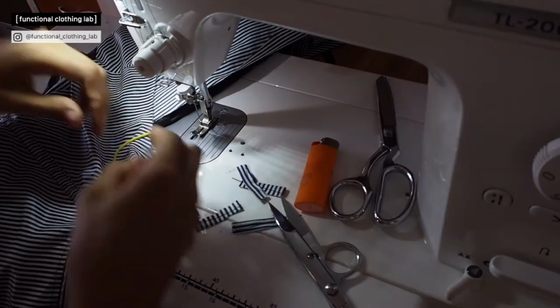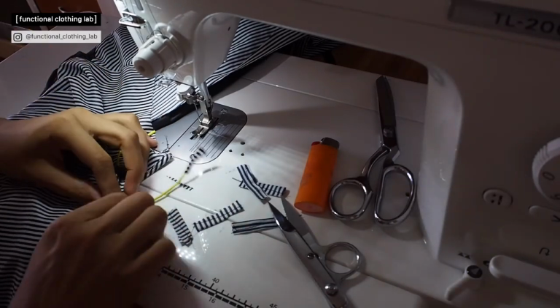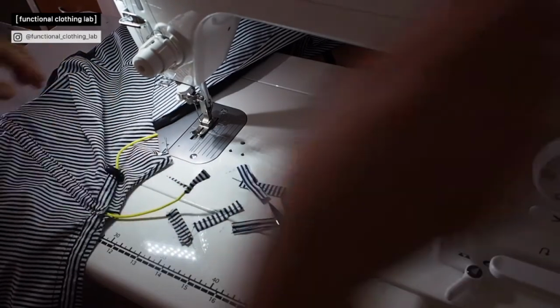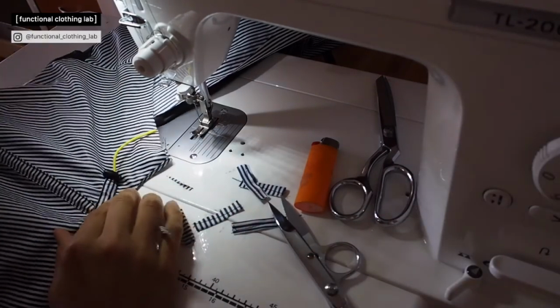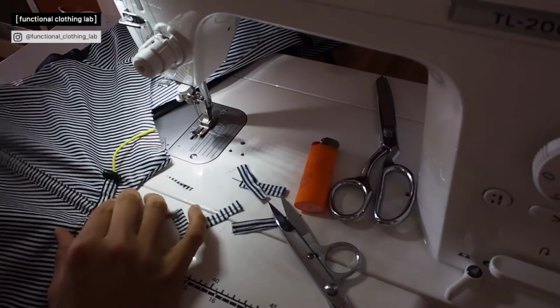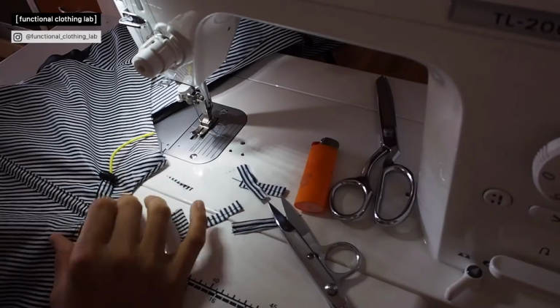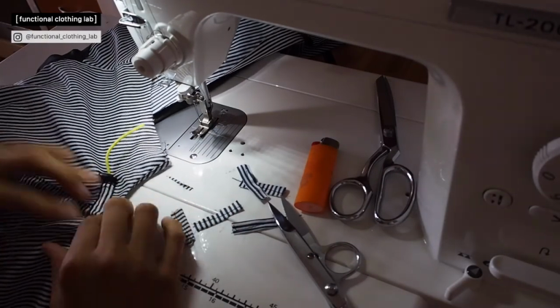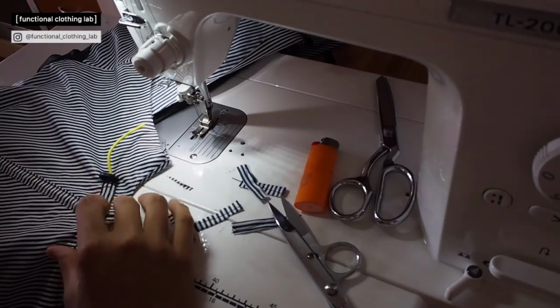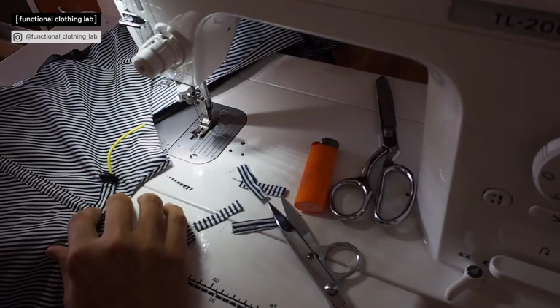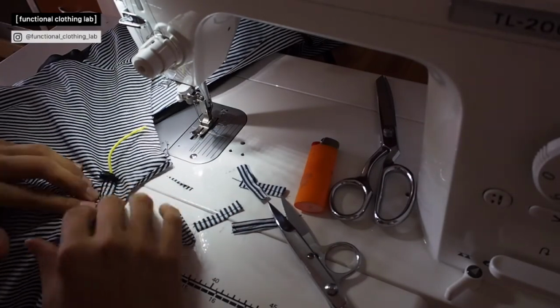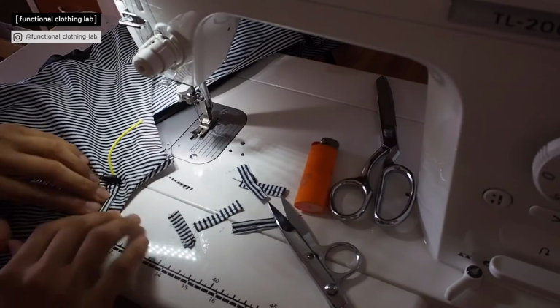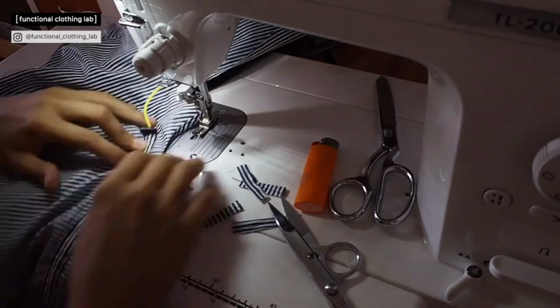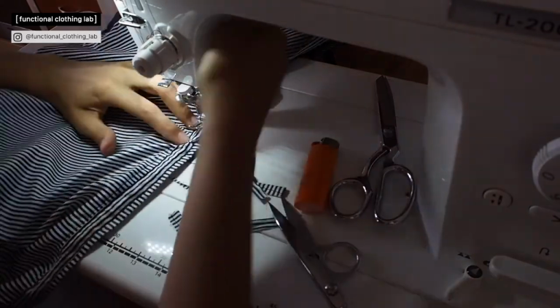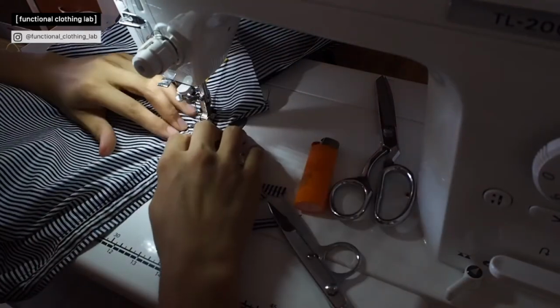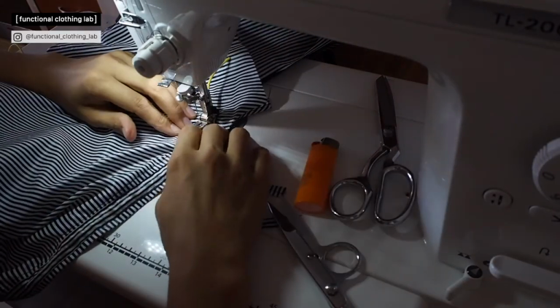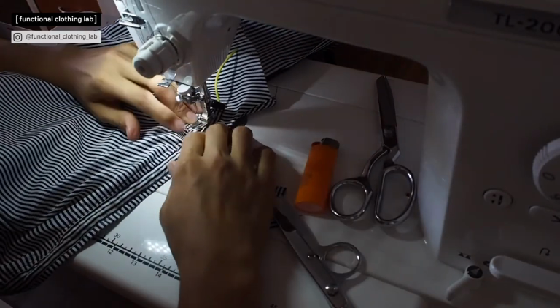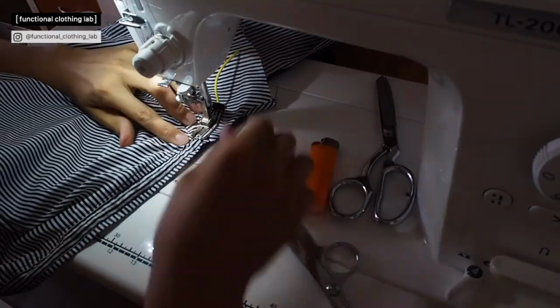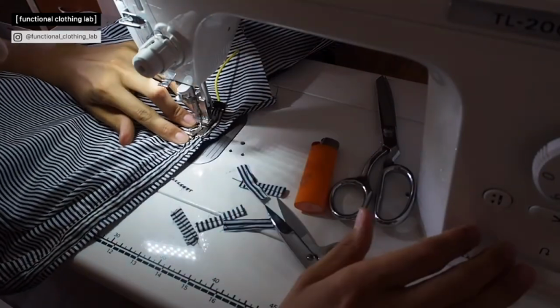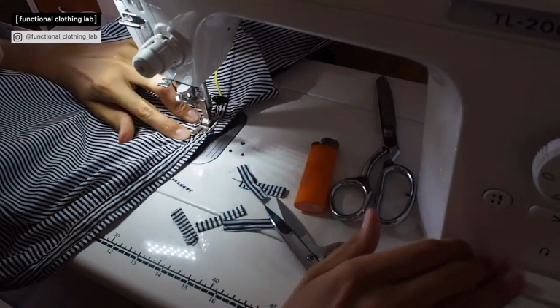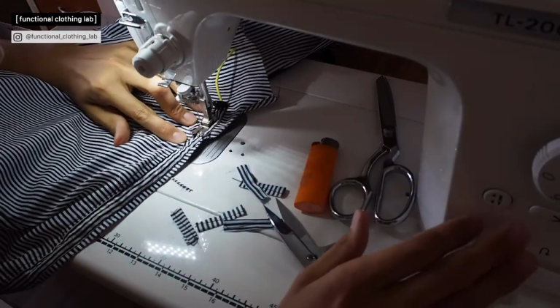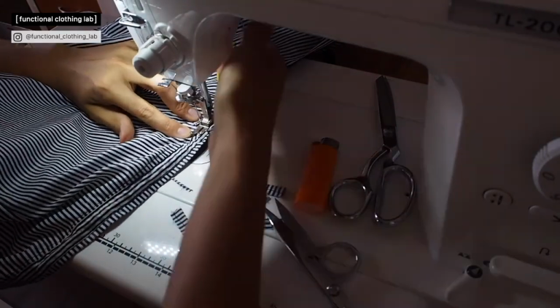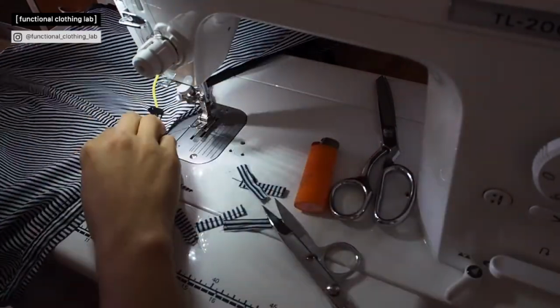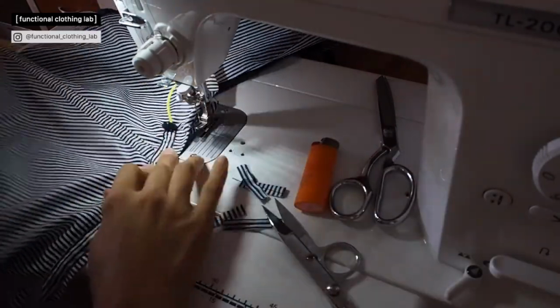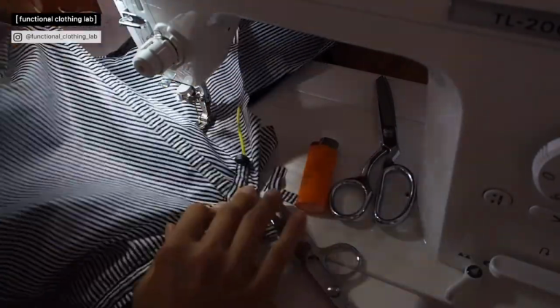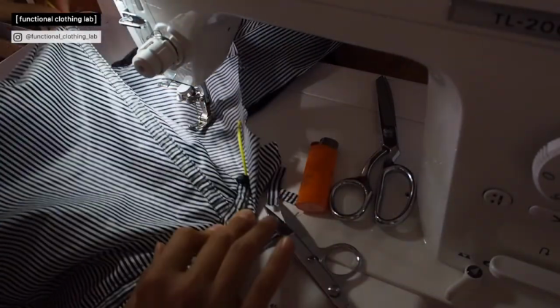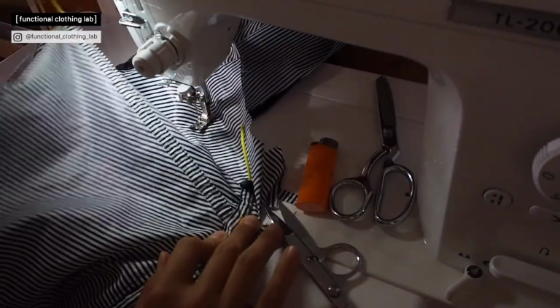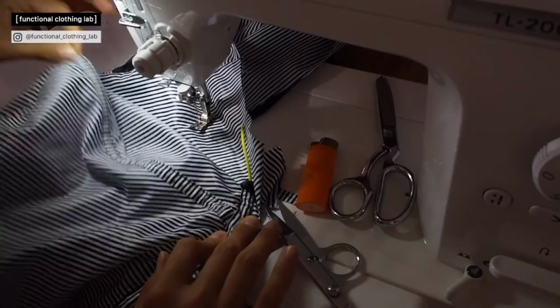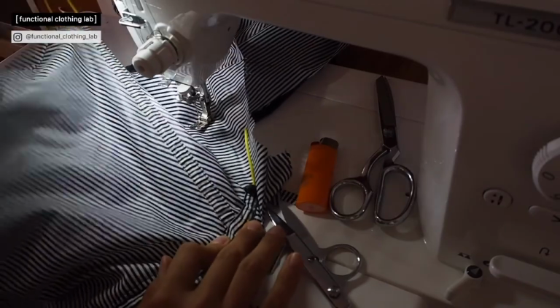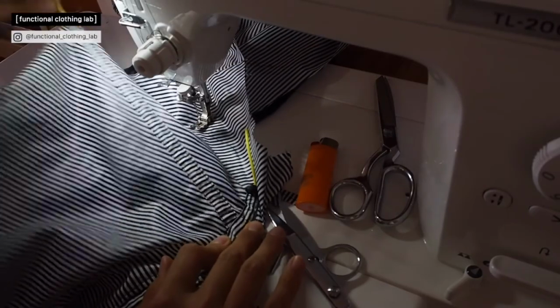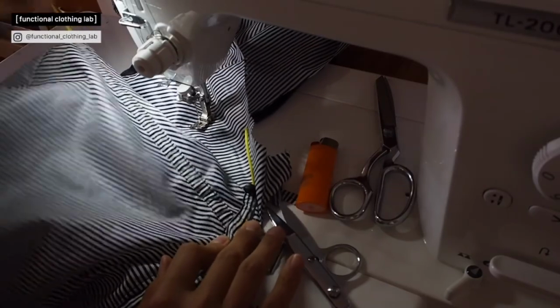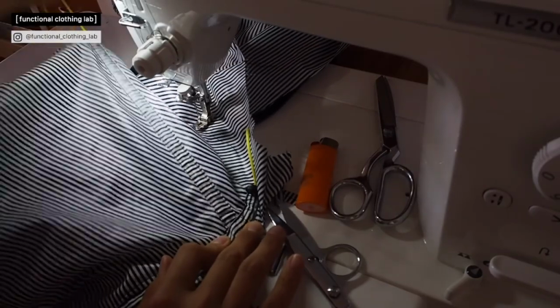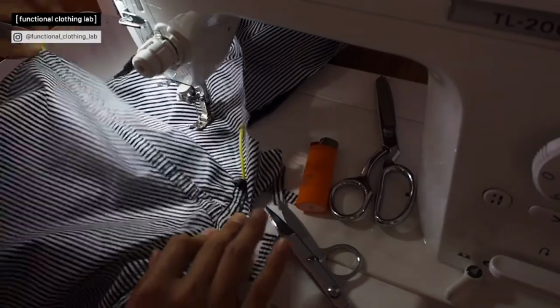Pull it backwards to where it's supposed to sit, and then just top stitch it. Now the cord is attached securely and lies flat.